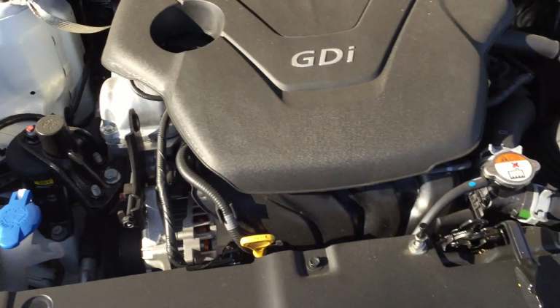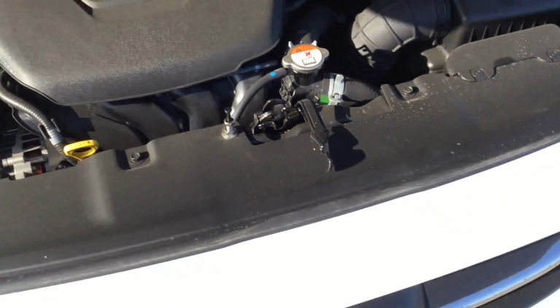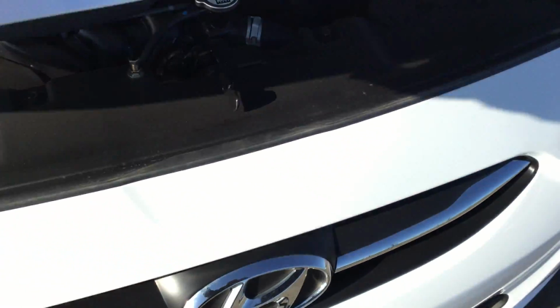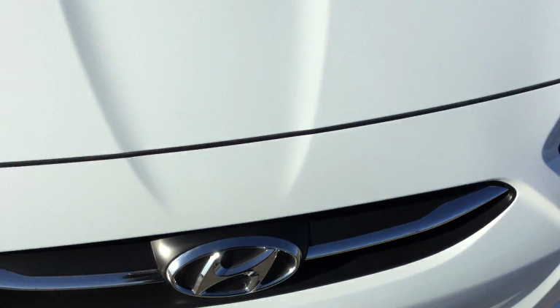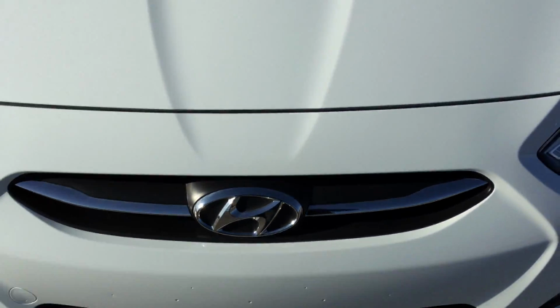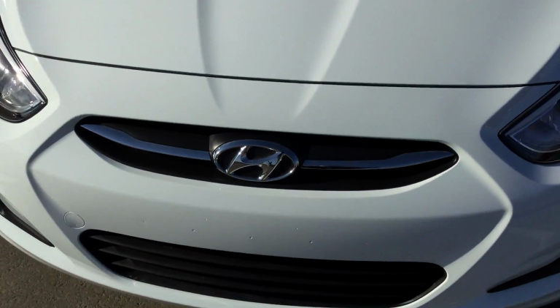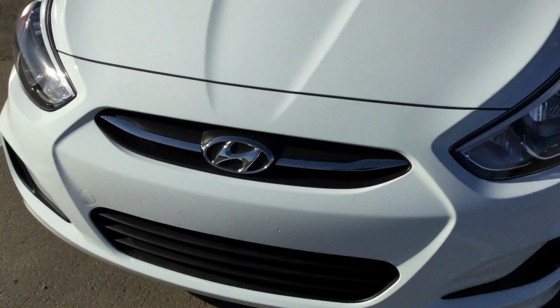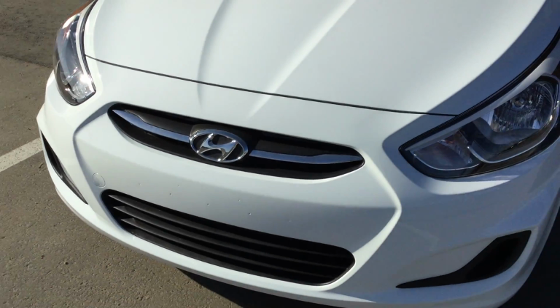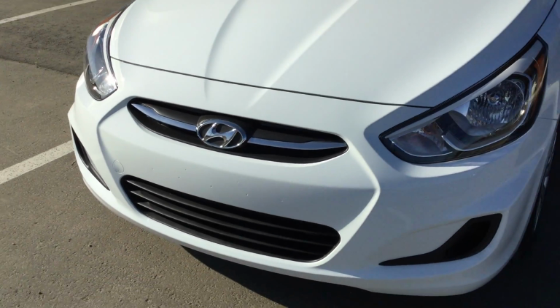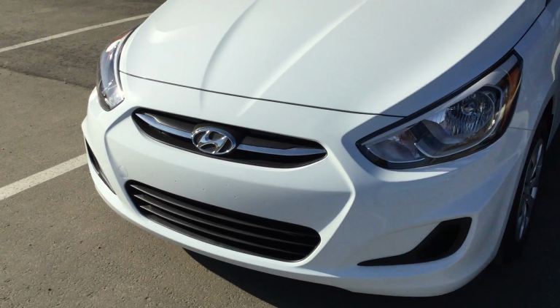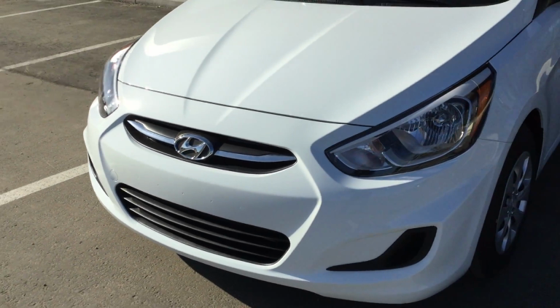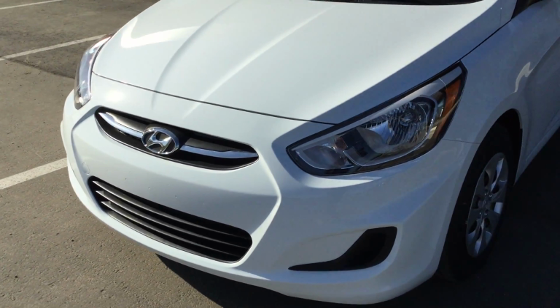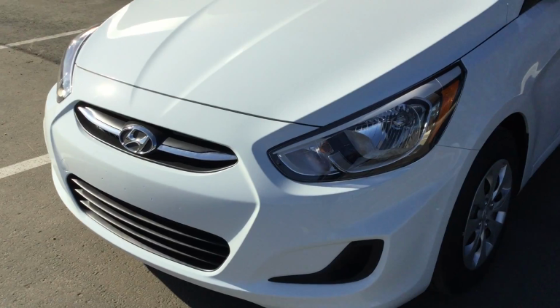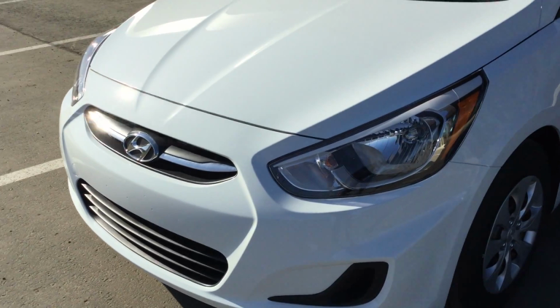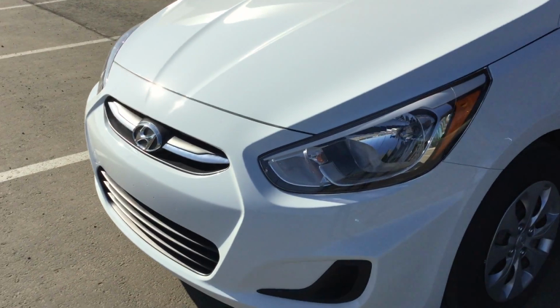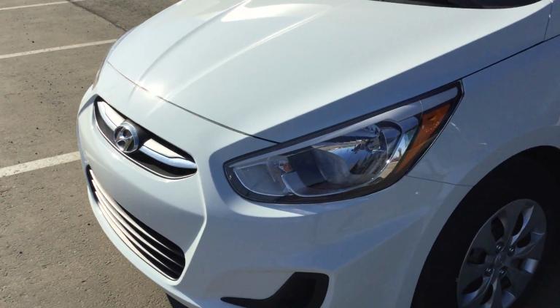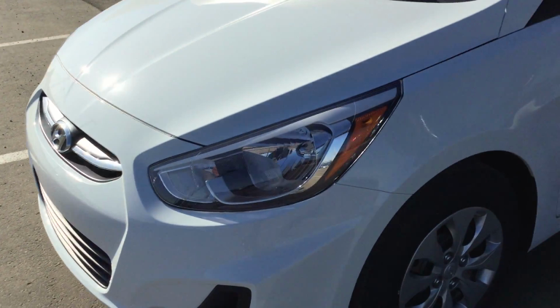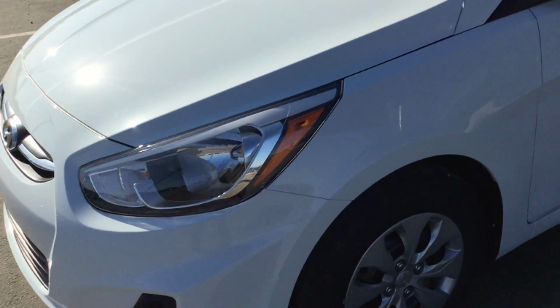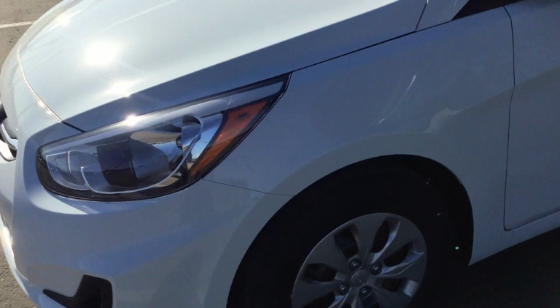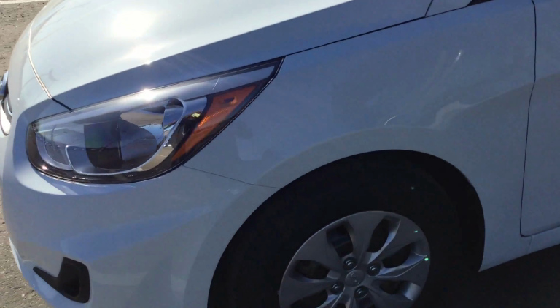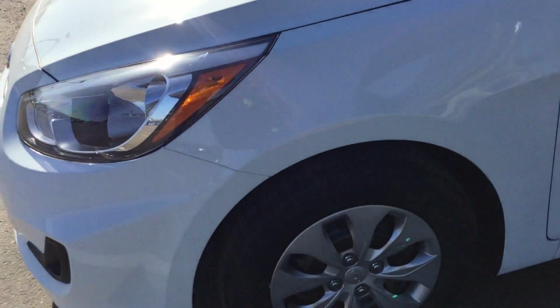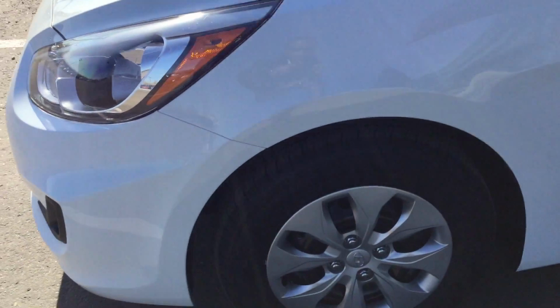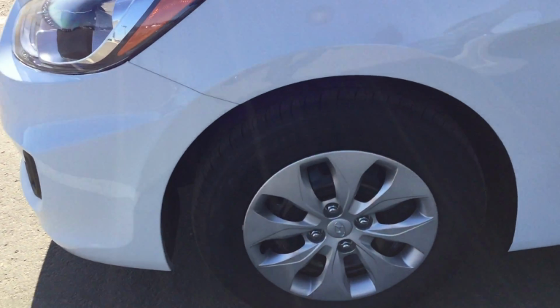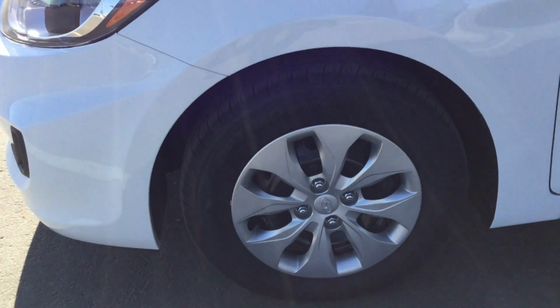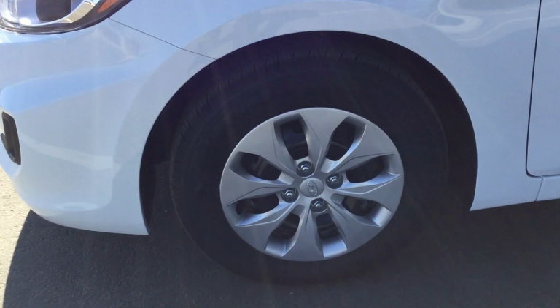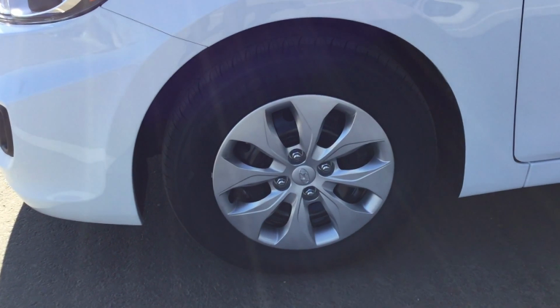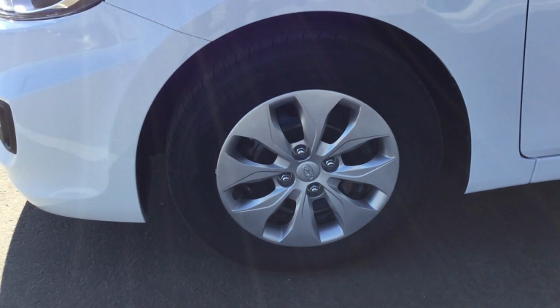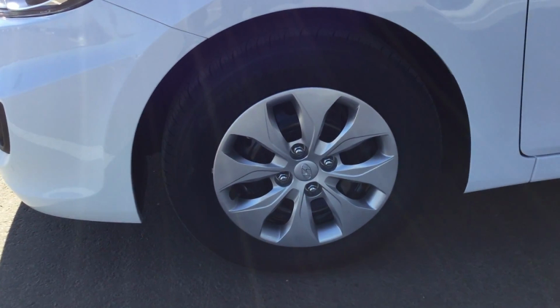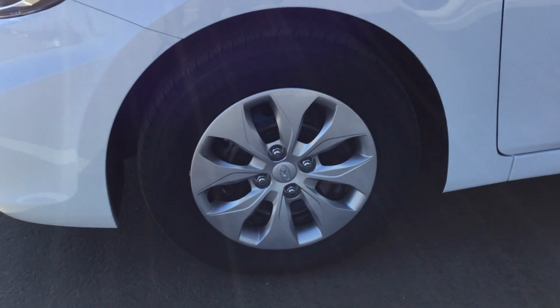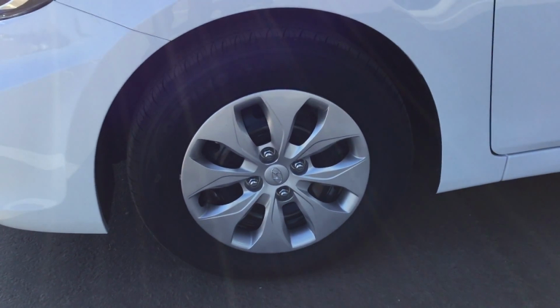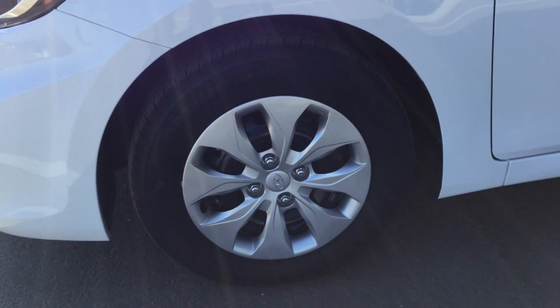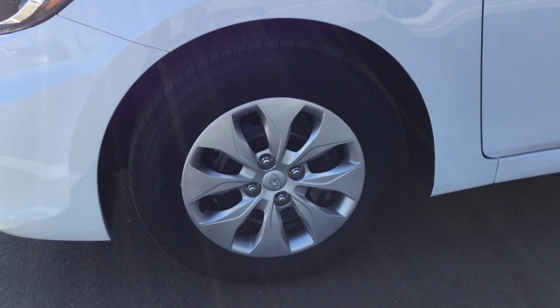On the other side, you have your nice wraparound headlights right here, followed by a 14-inch steel rim with a nice silver cover.